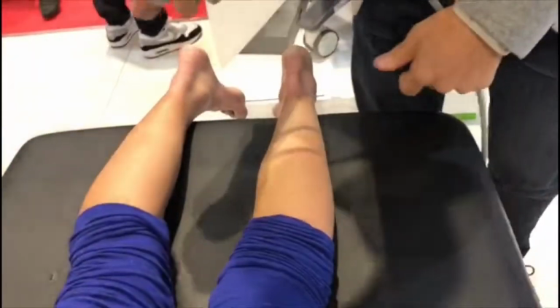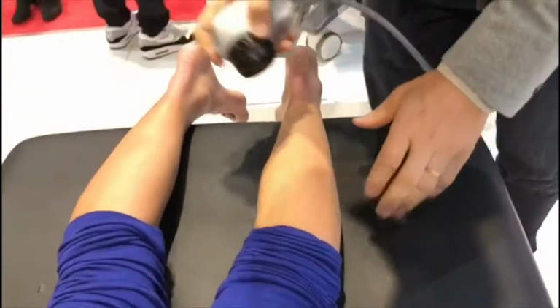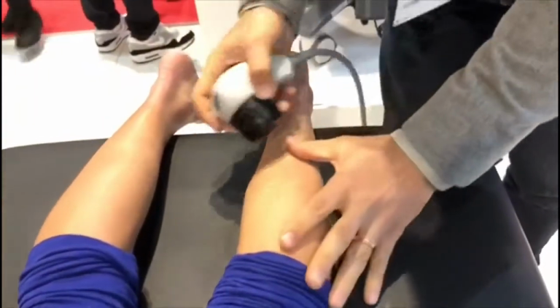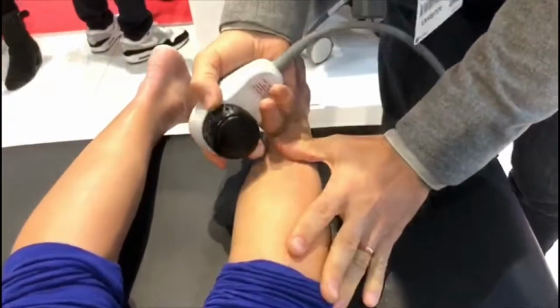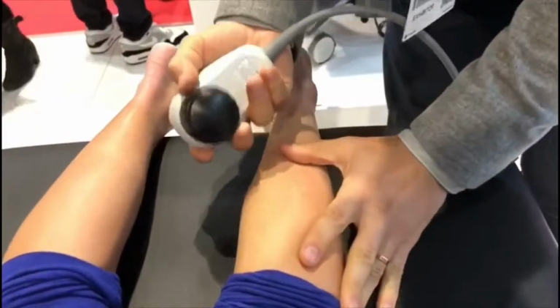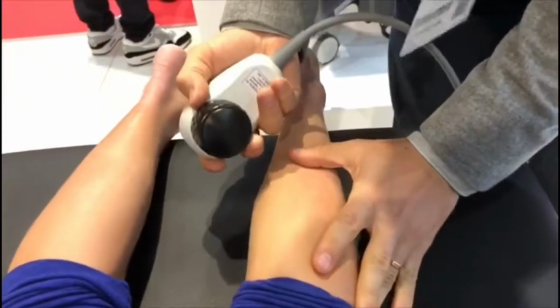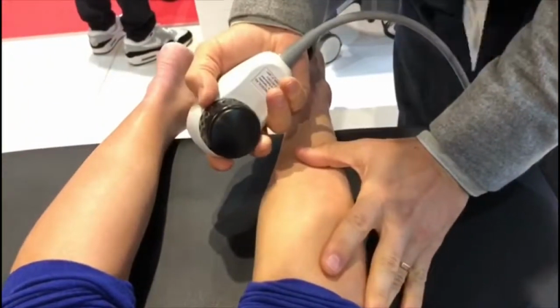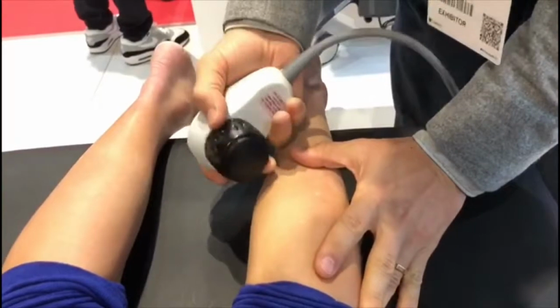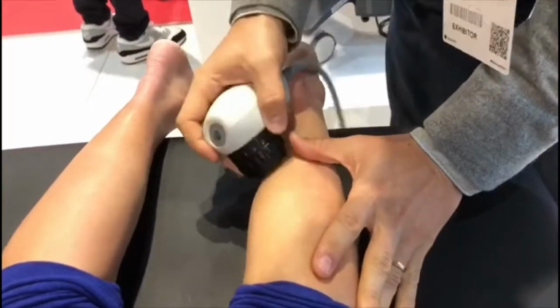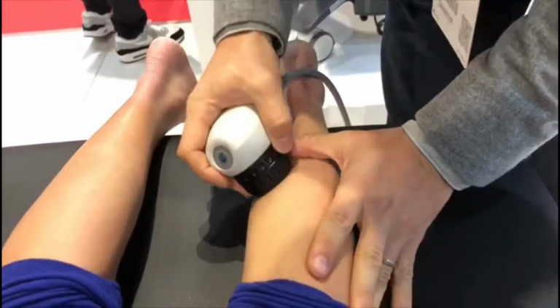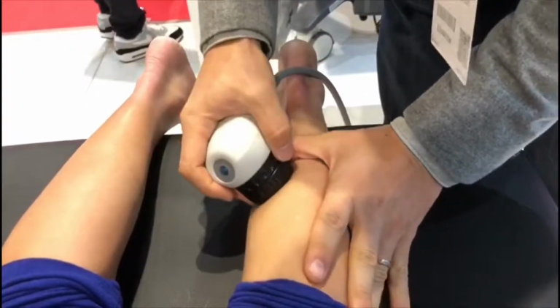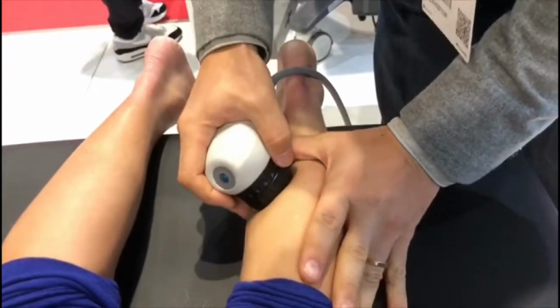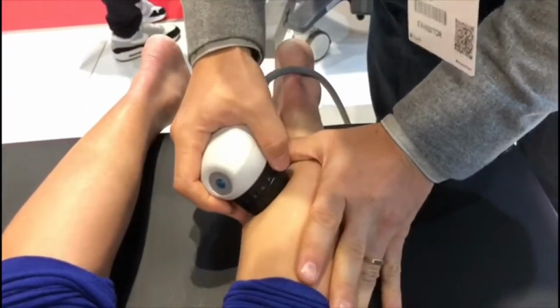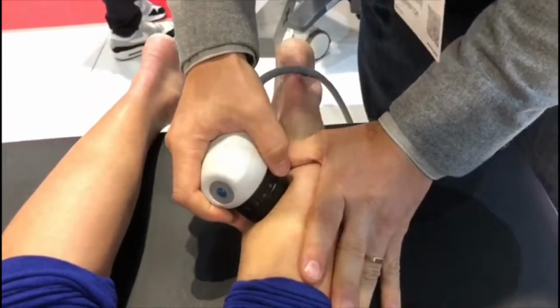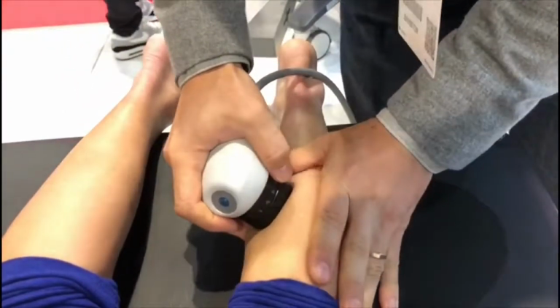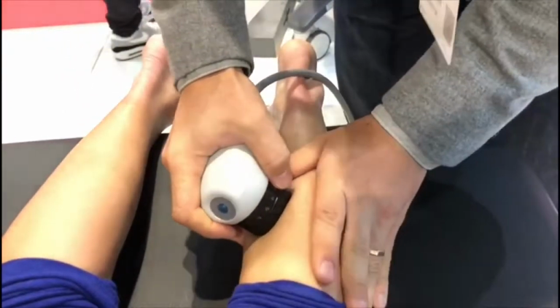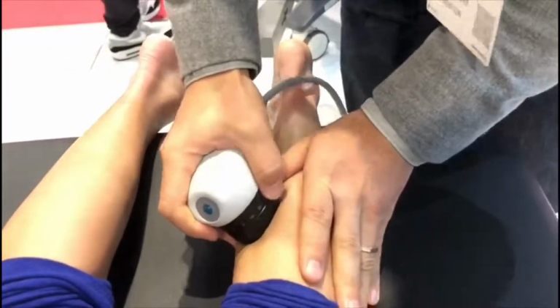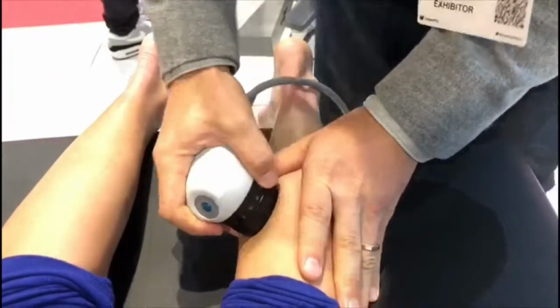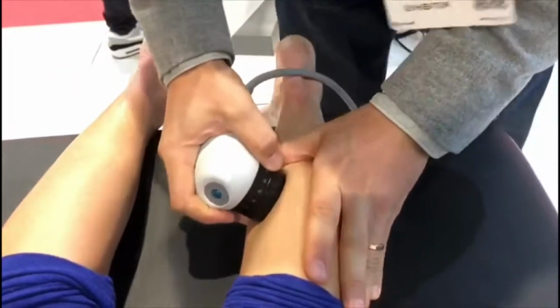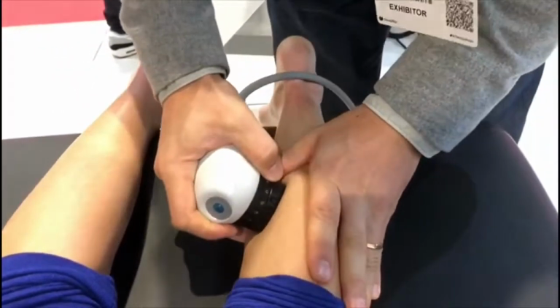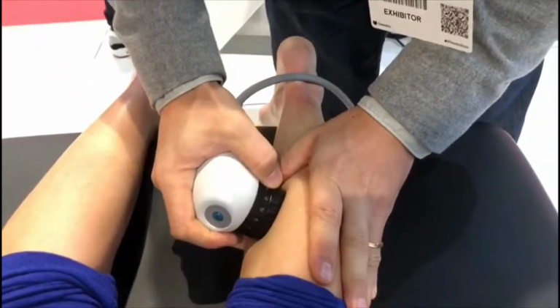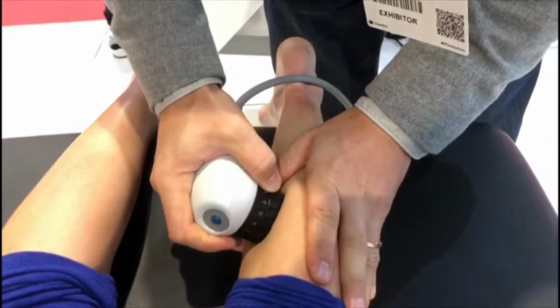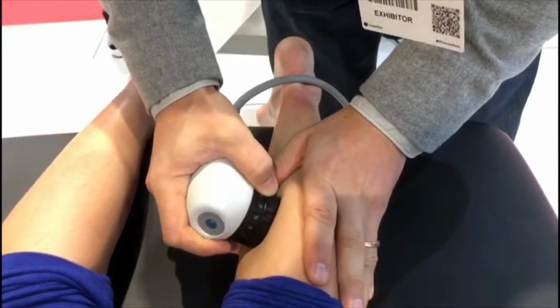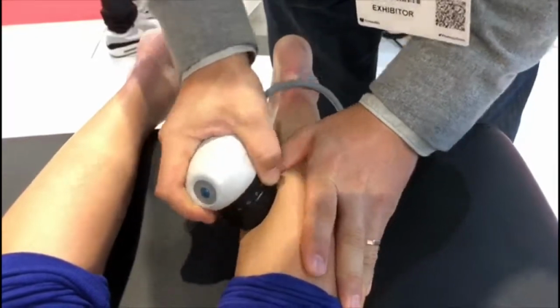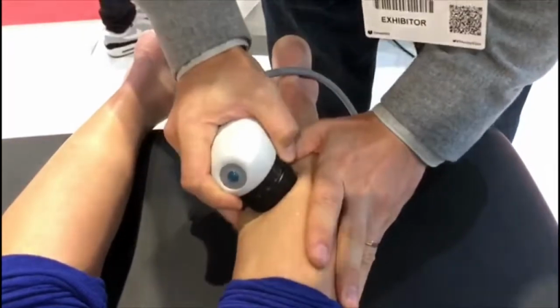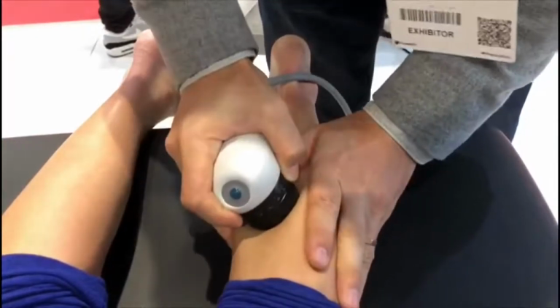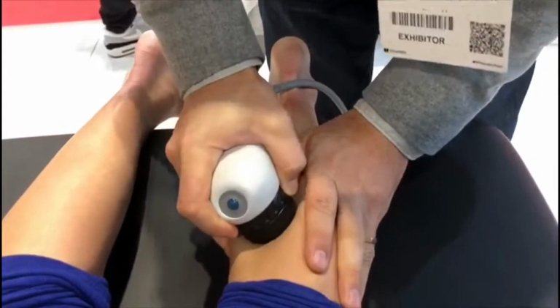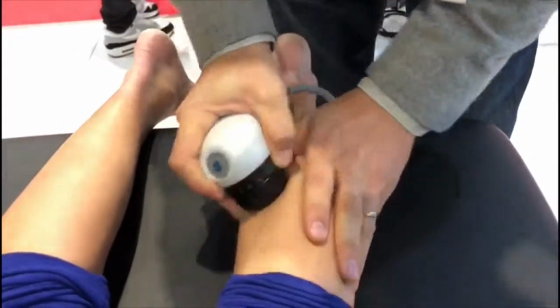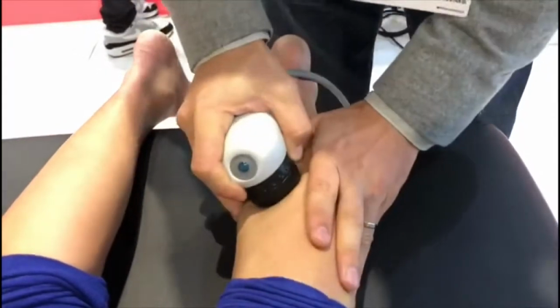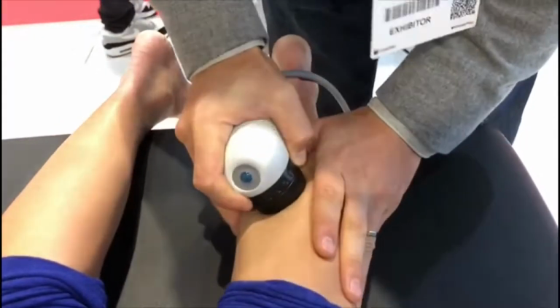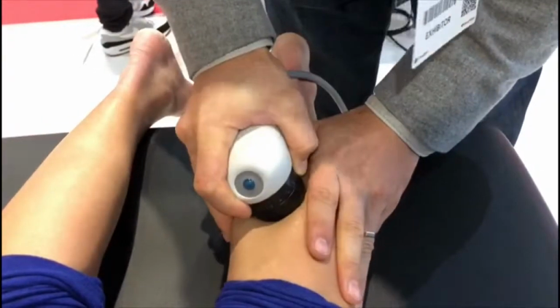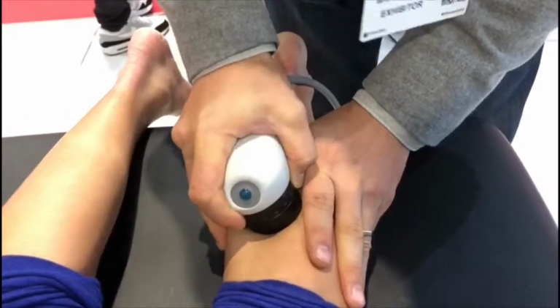And this is how it works. You can use it without gel, as I'm doing now, or you can use it also with gel if the skin is too sticky. This is simply massage, I would say.